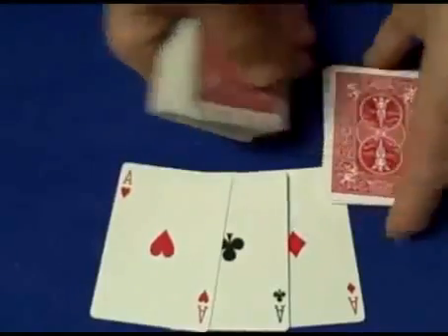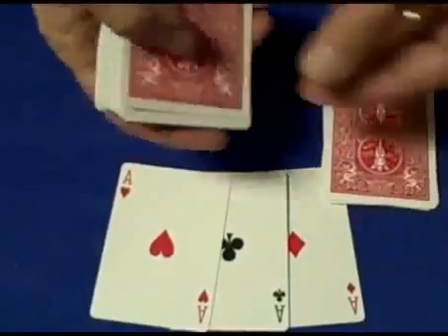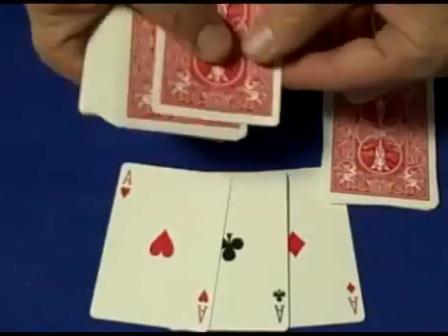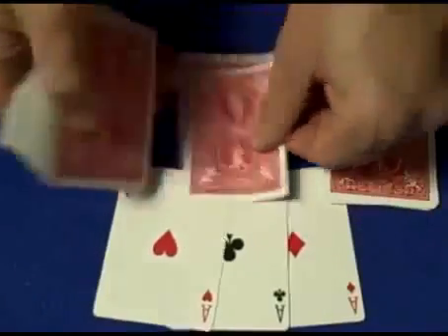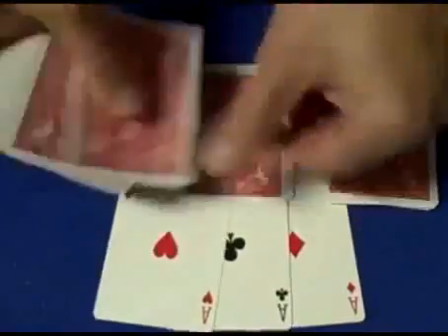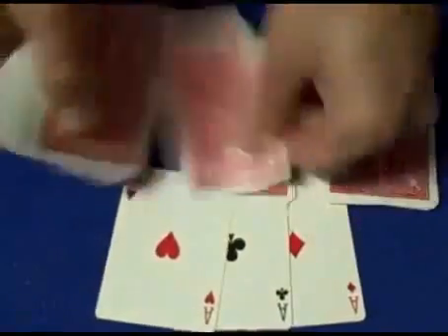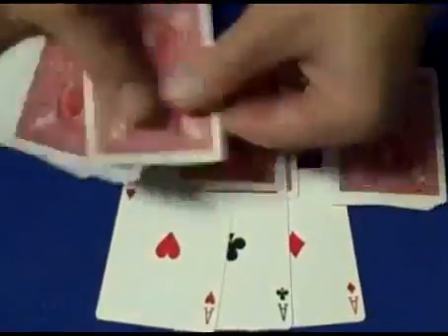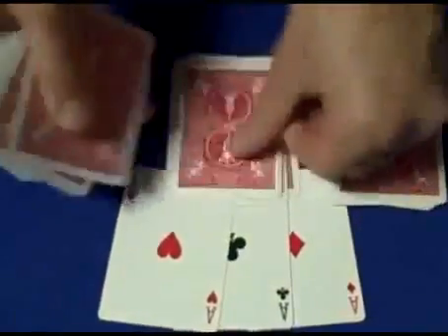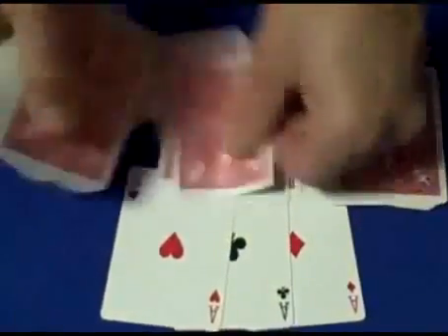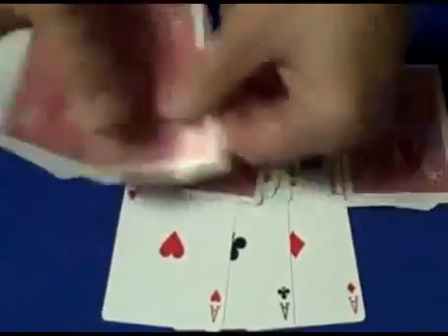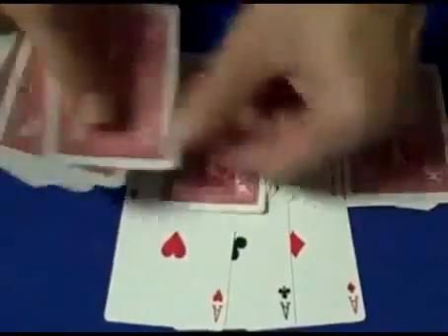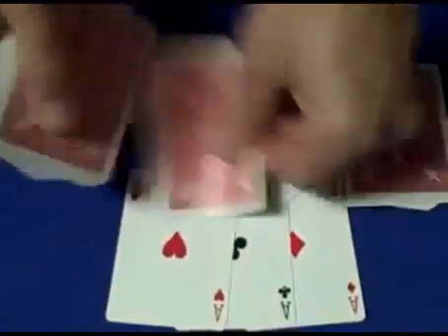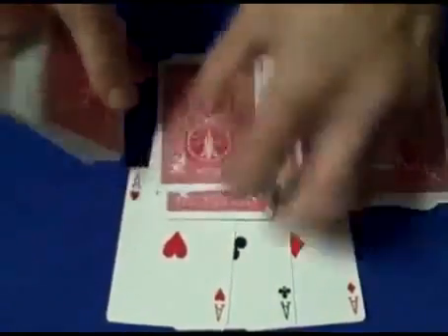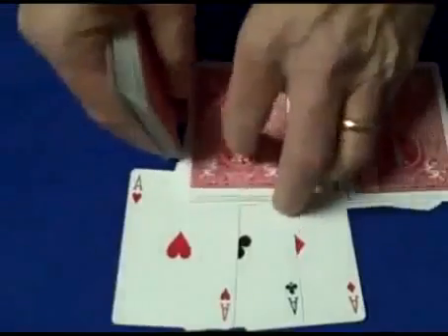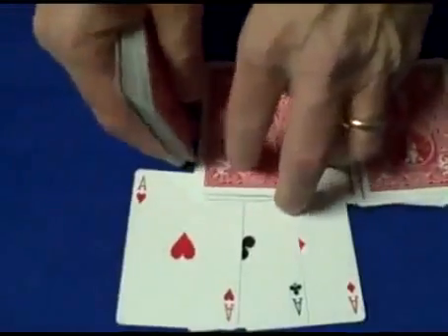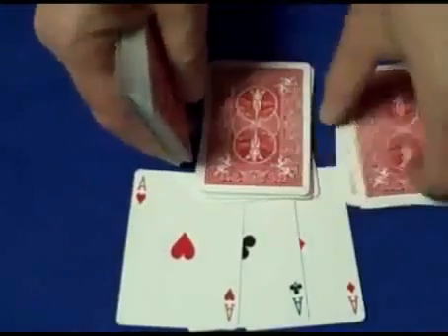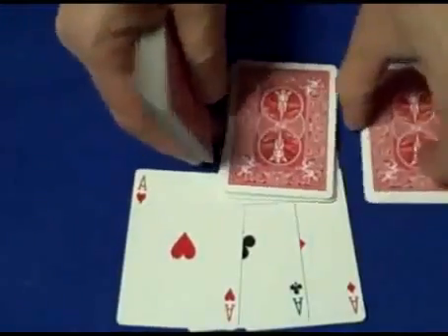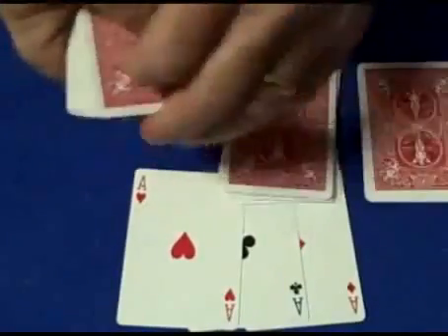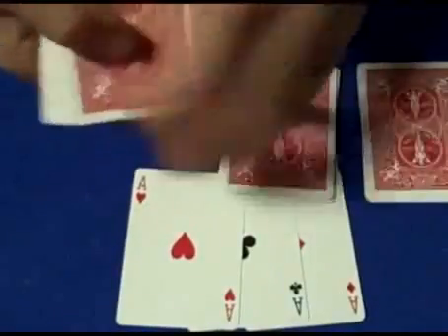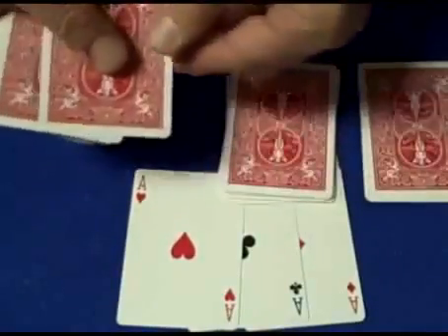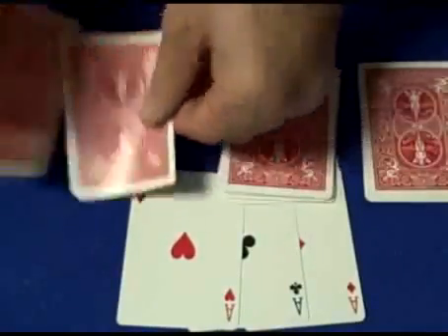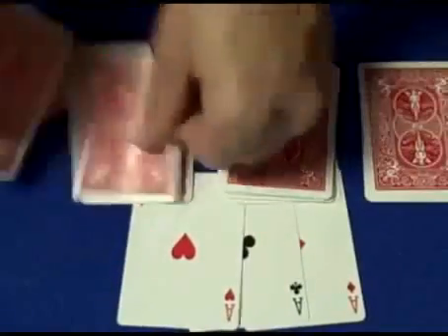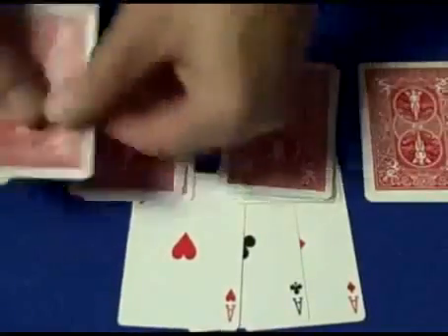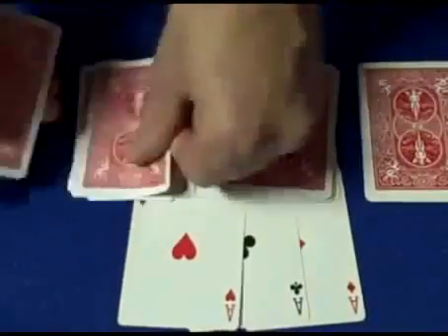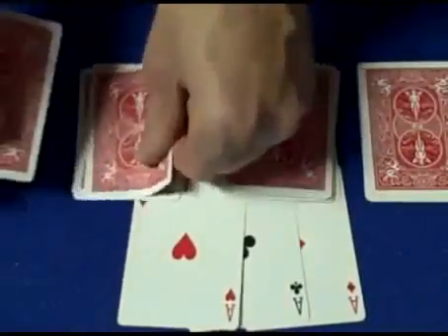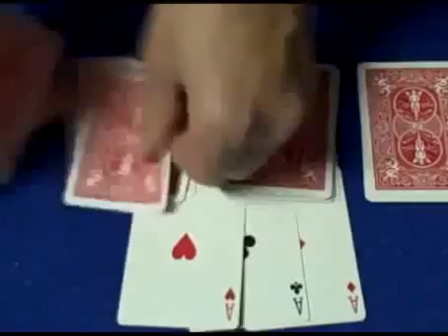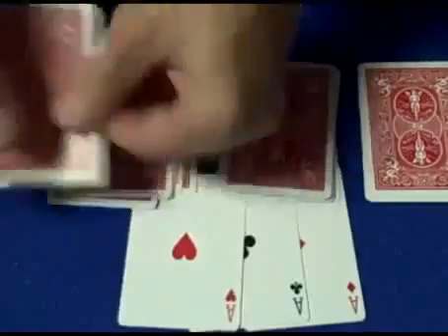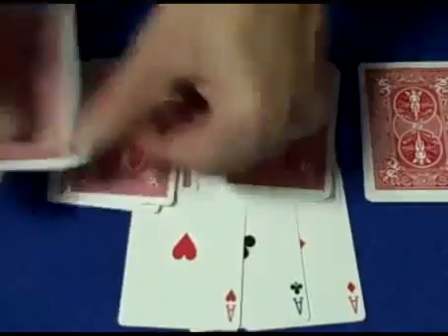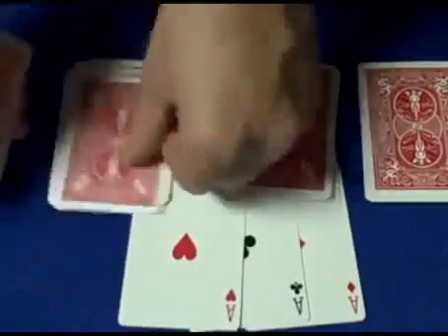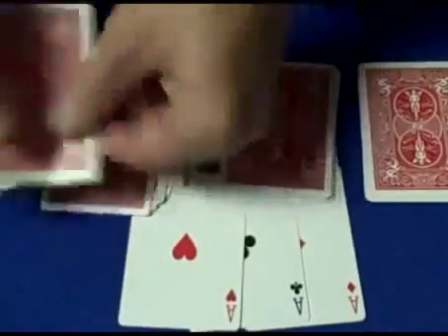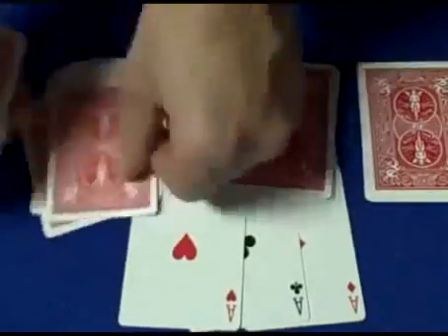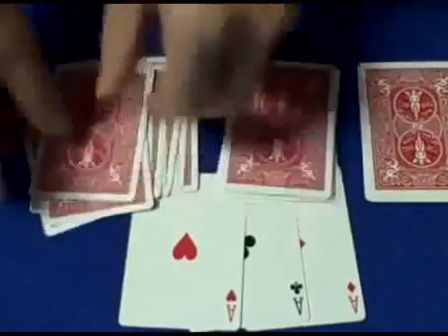The second pile is going to have fifteen cards — one through fifteen. The third pile is also going to have fifteen cards — one through fifteen.